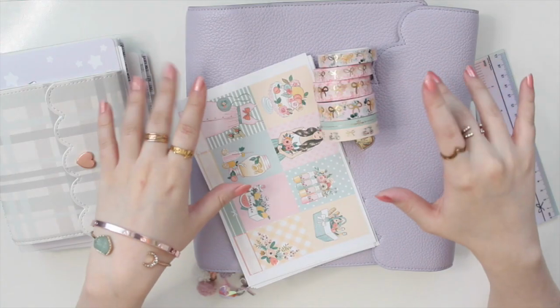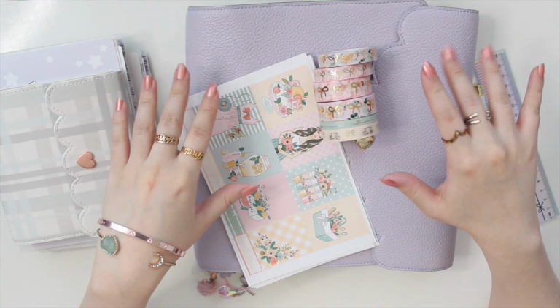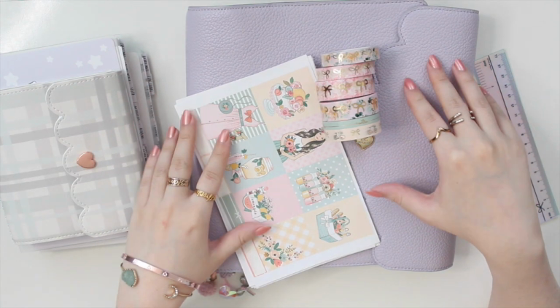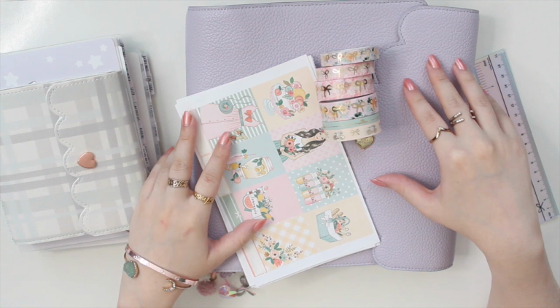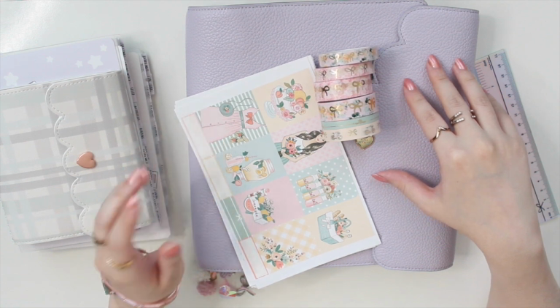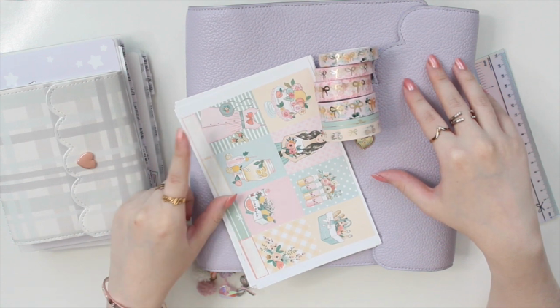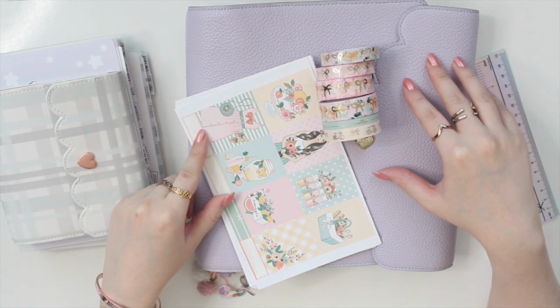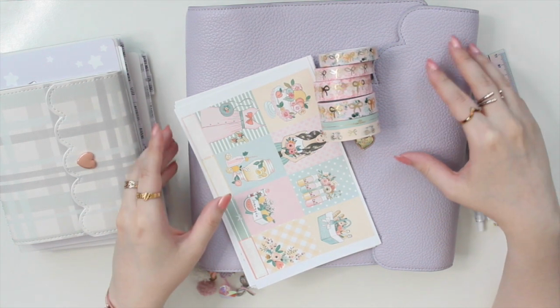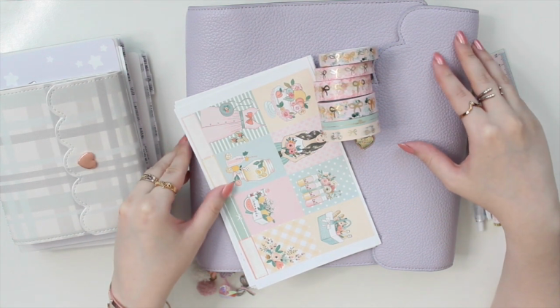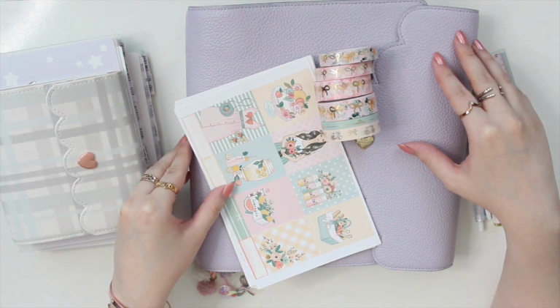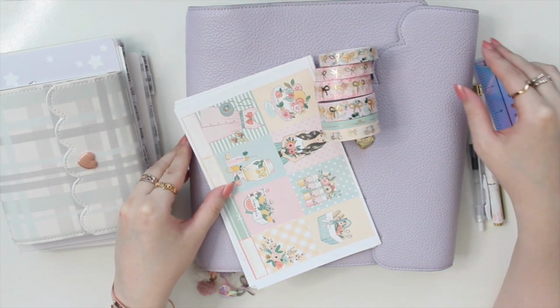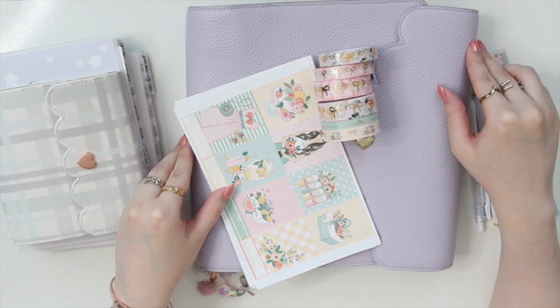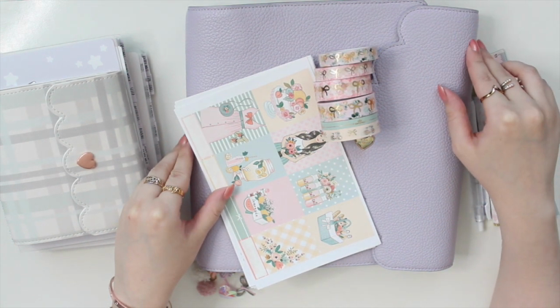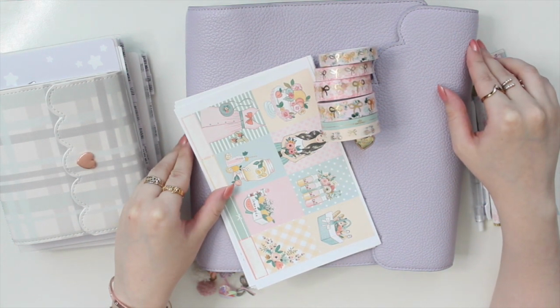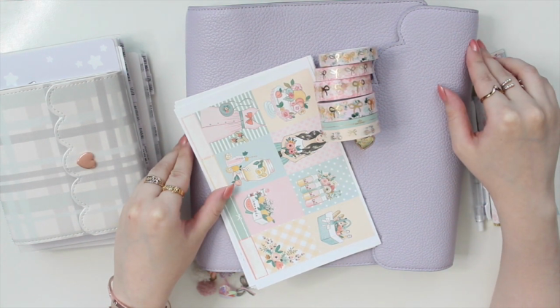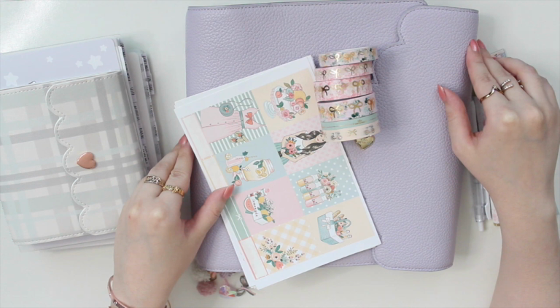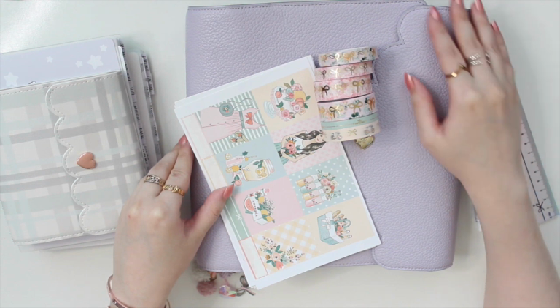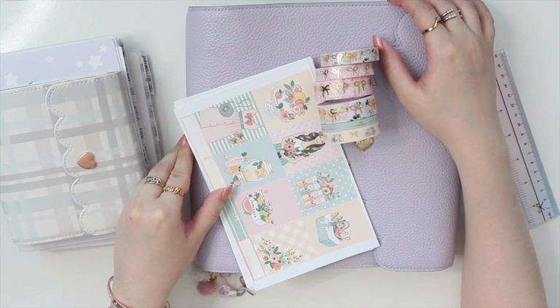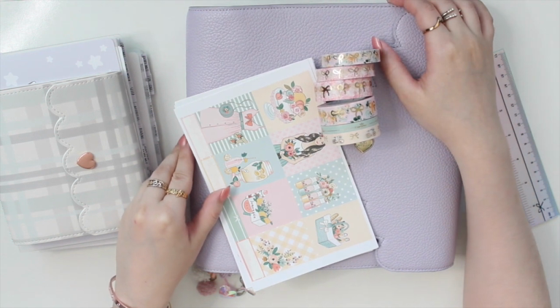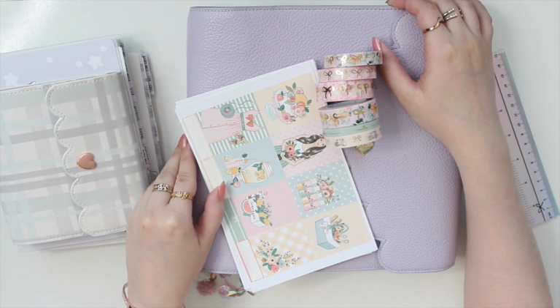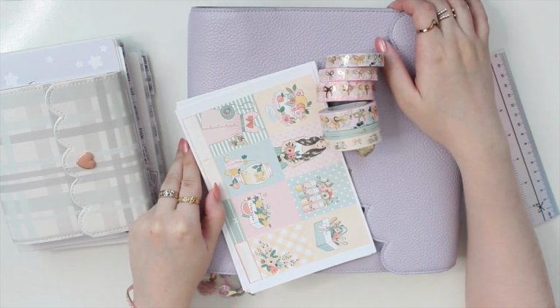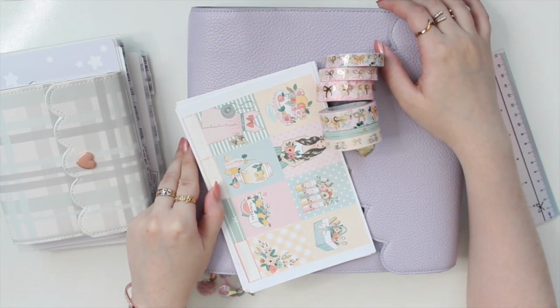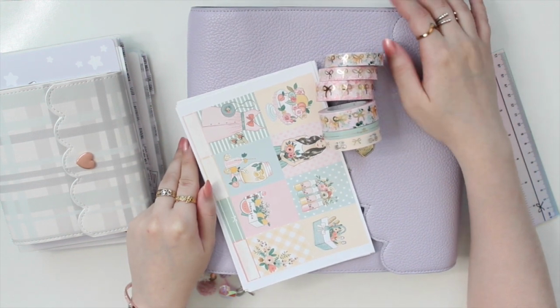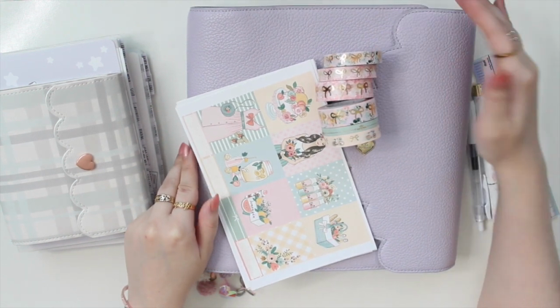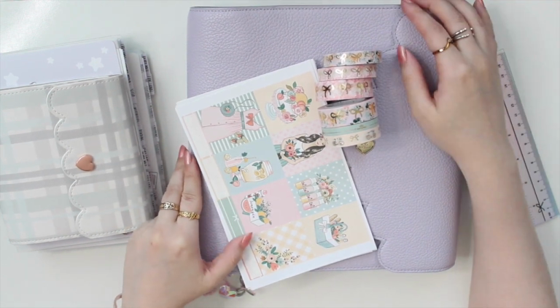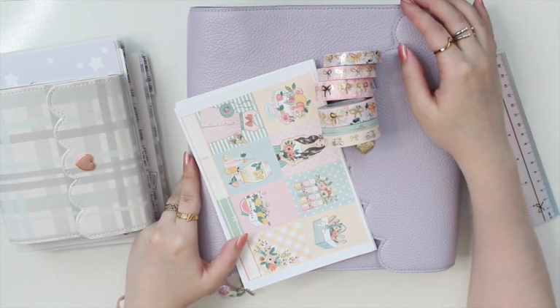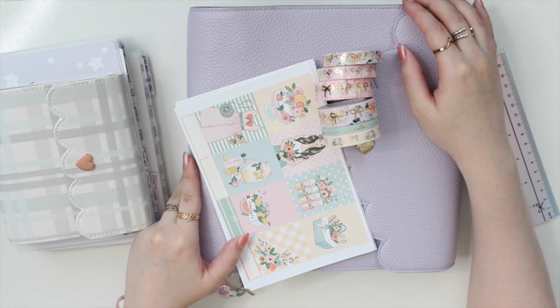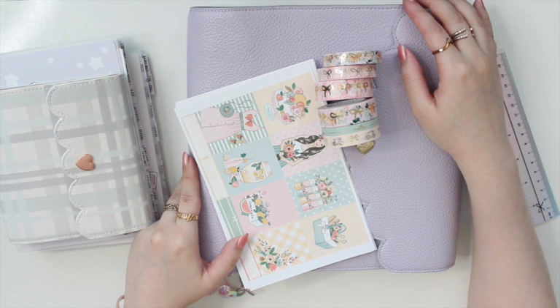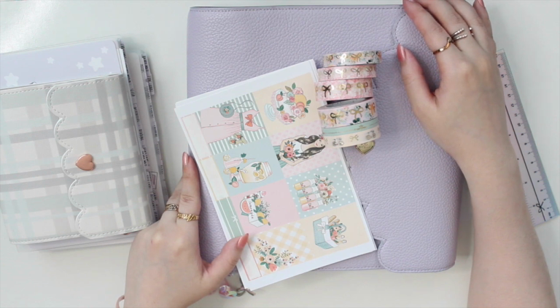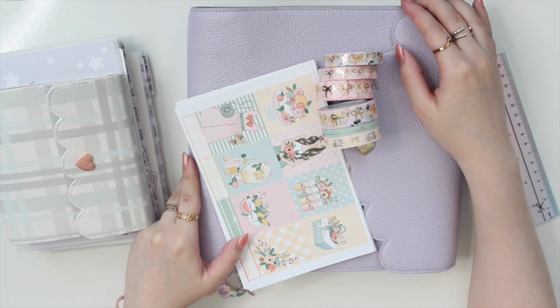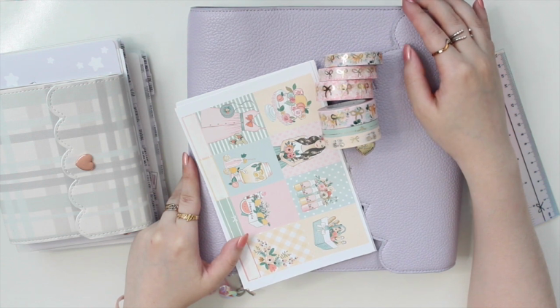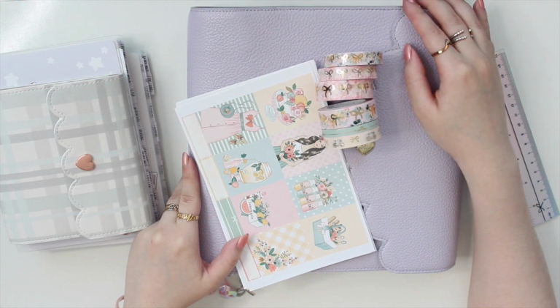Hey guys, welcome back to my channel. If you are new here, my name is Anna Jolene and I'm the author of the Glory MC series as well as the Moonrise Beach series. So for today's video, I'm going to be doing my weekly memory plan with me in my A5 wide planner.